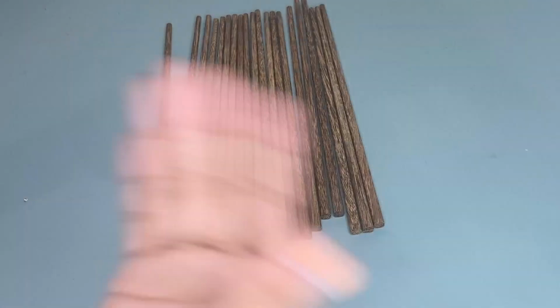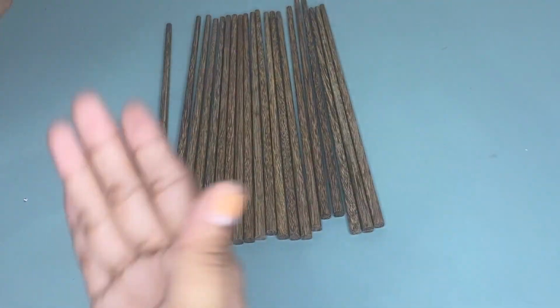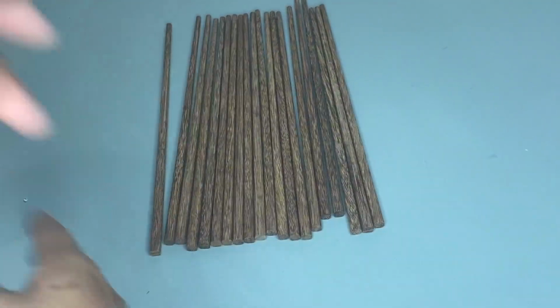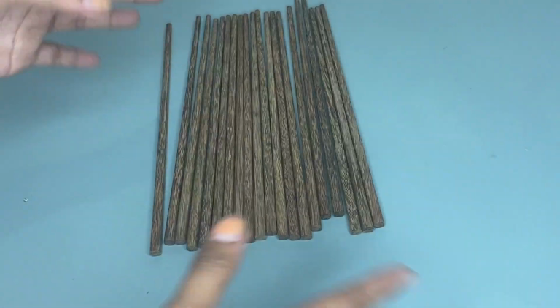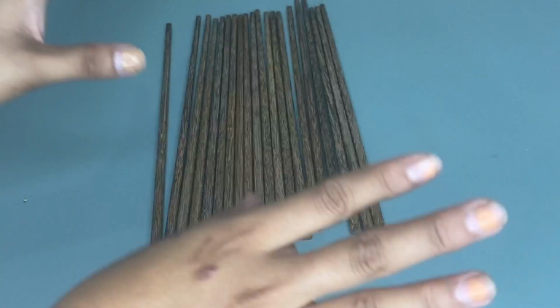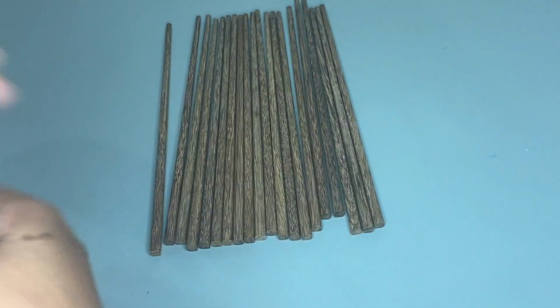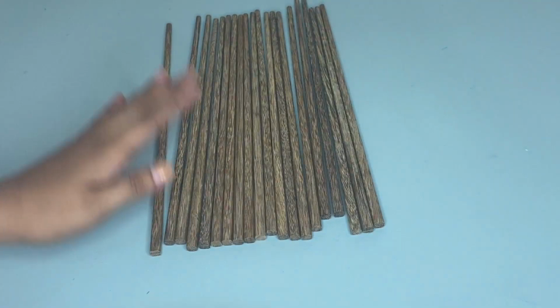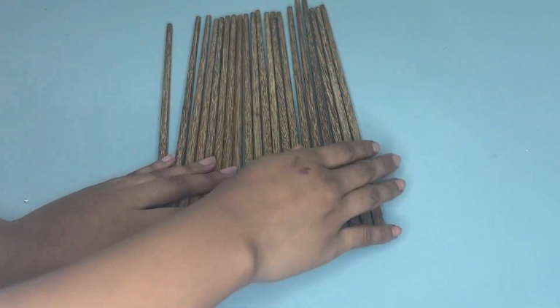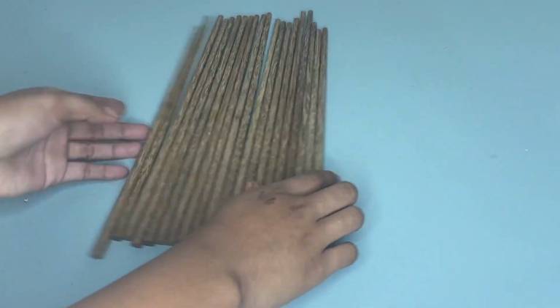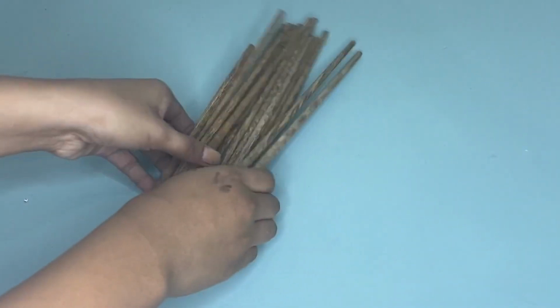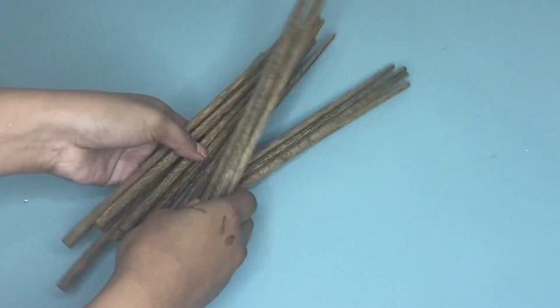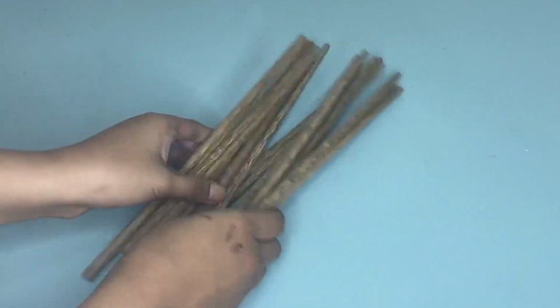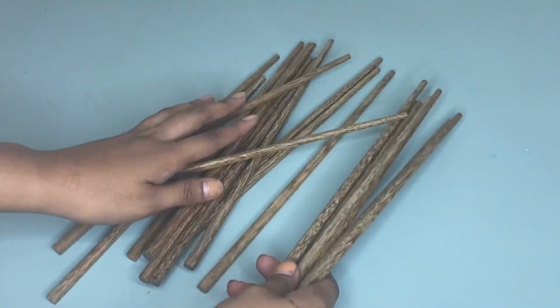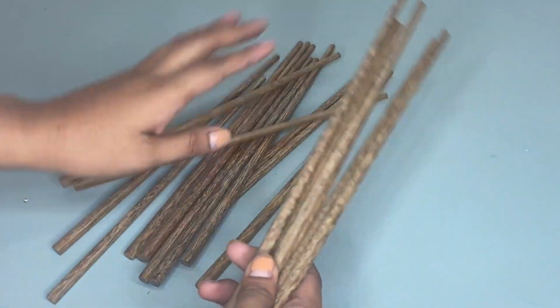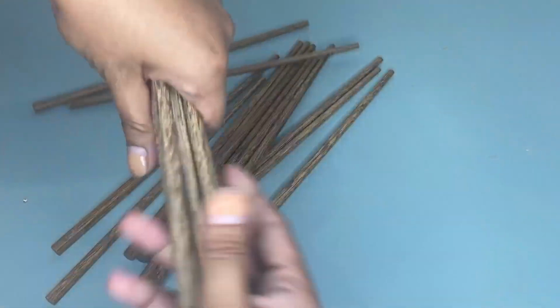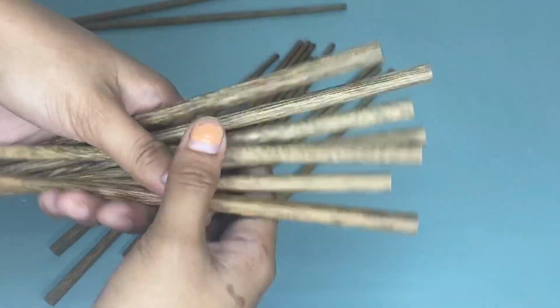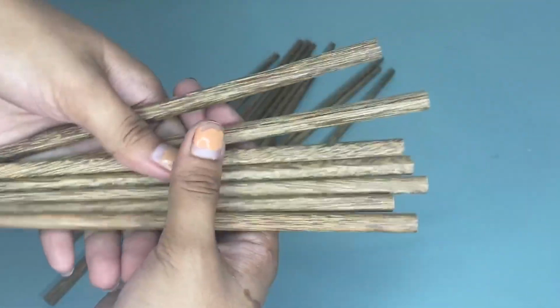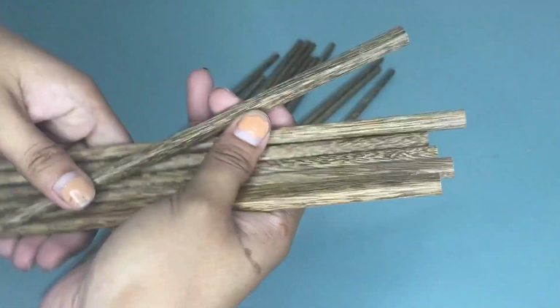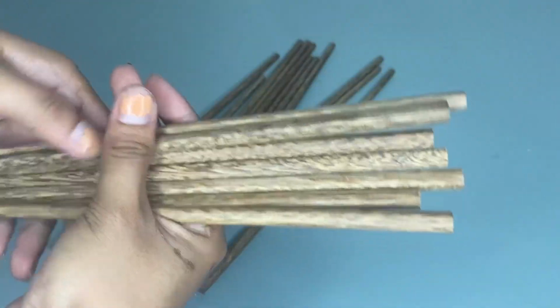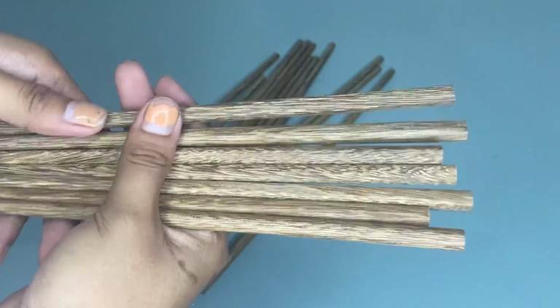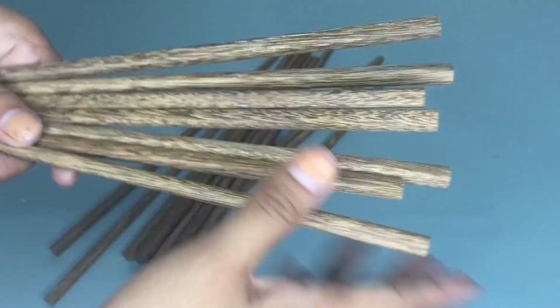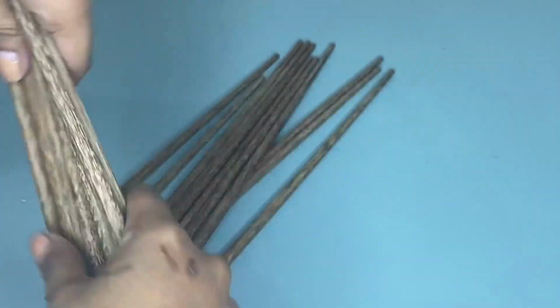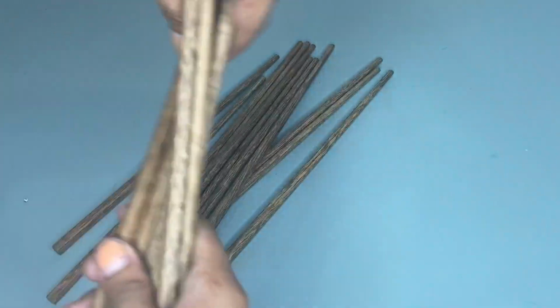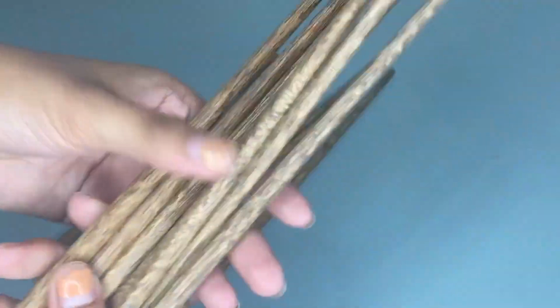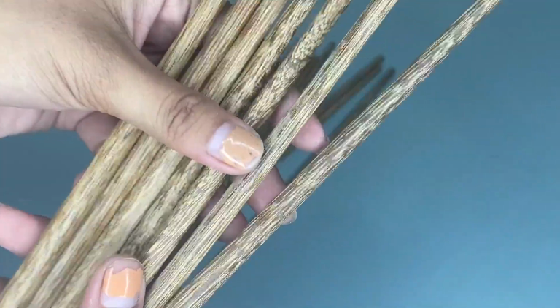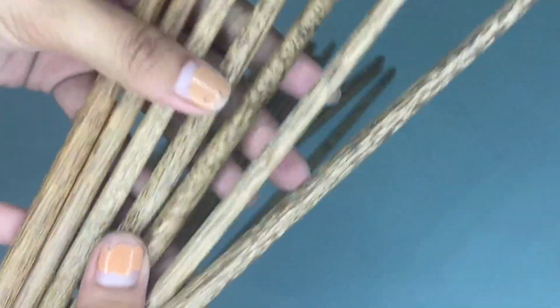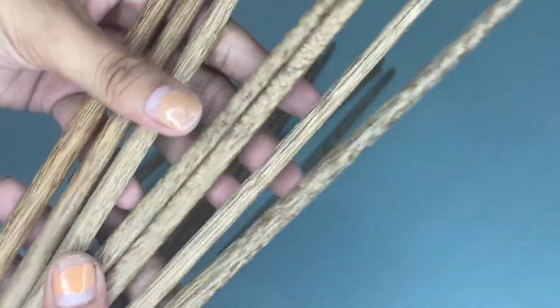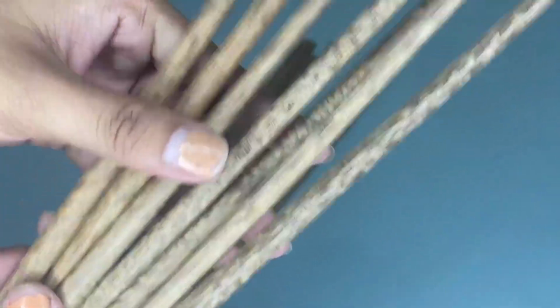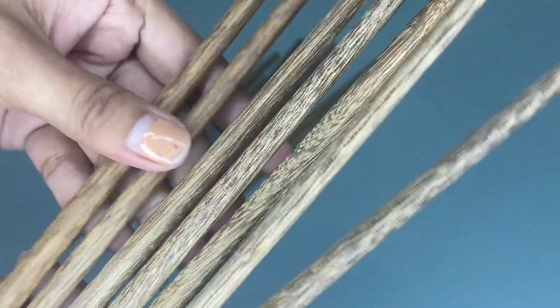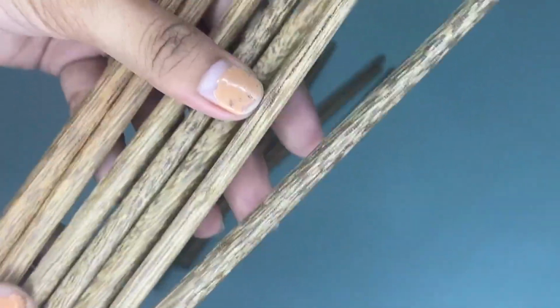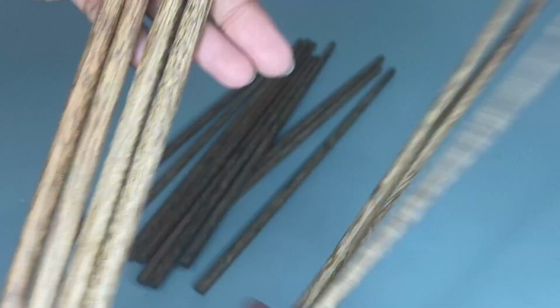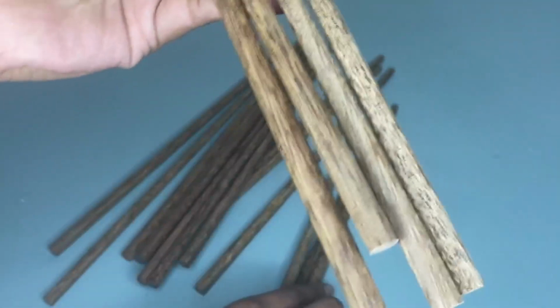Hi guys, so today I'm going to share with you my honest review about this R&S Store's Wooden Chopsticks. So as you can see, we have here these chopsticks, and the package comes with these 10 pairs of chopsticks, and each pair of chopsticks measures 9.5 inches long.